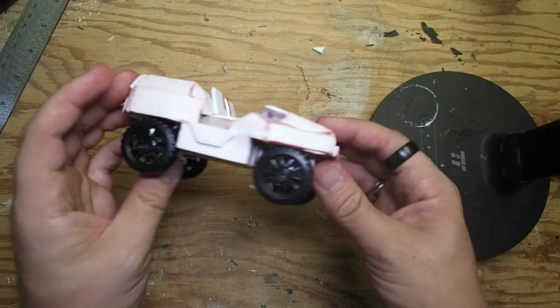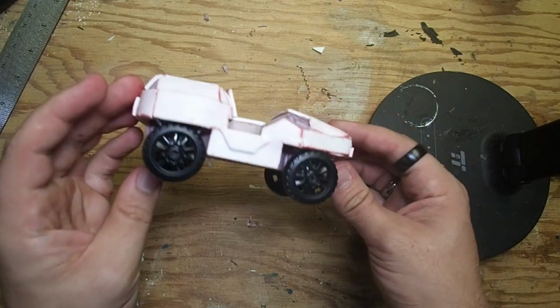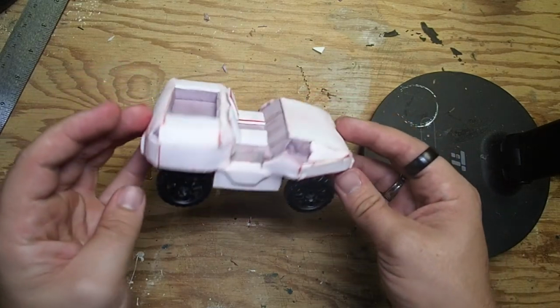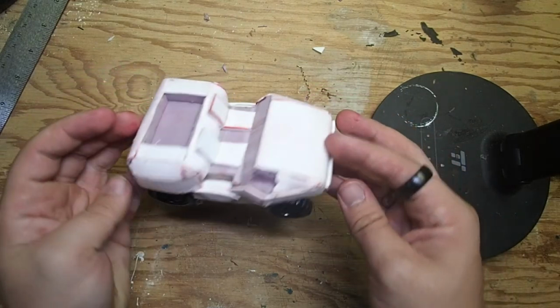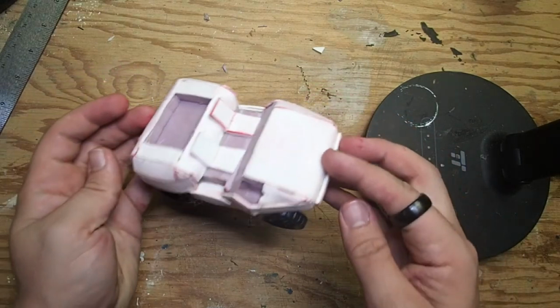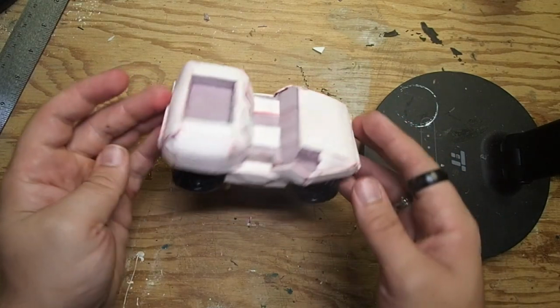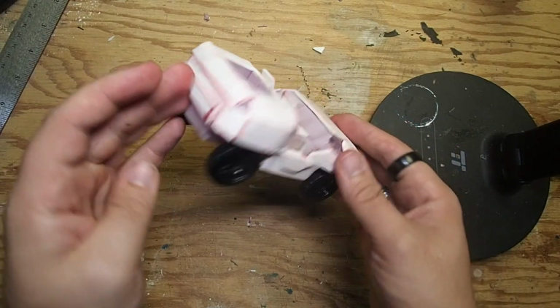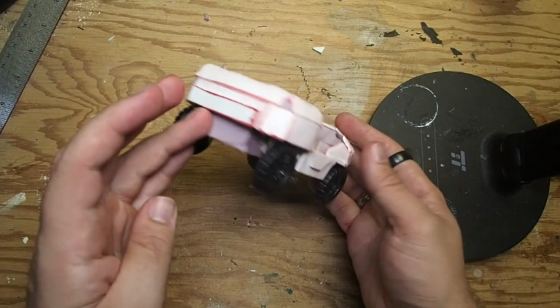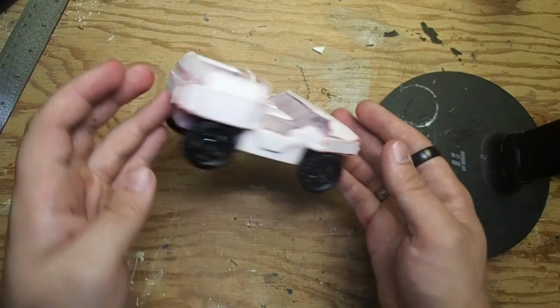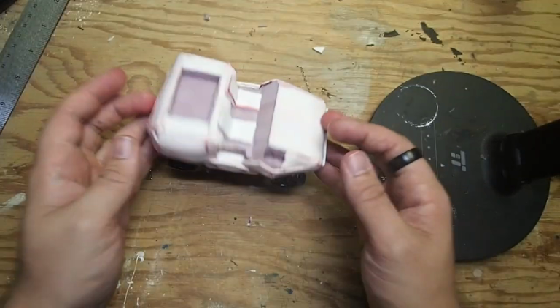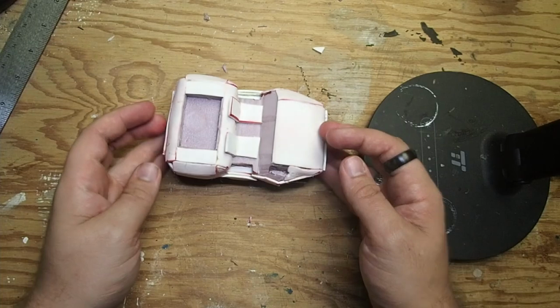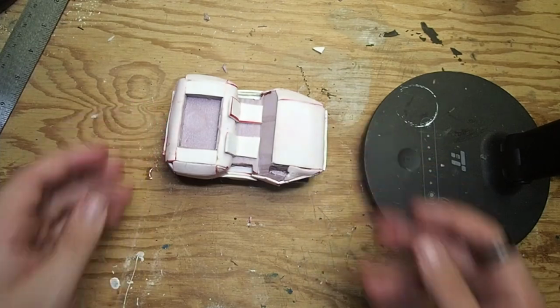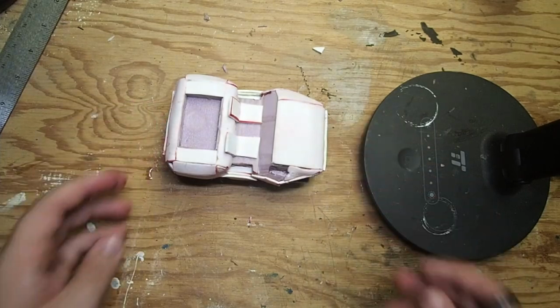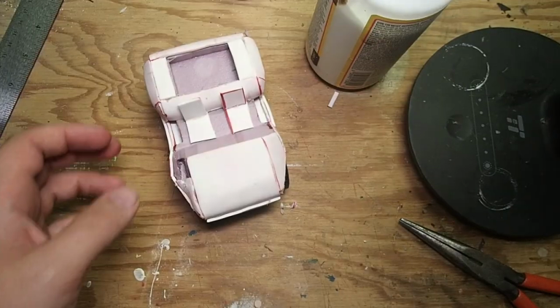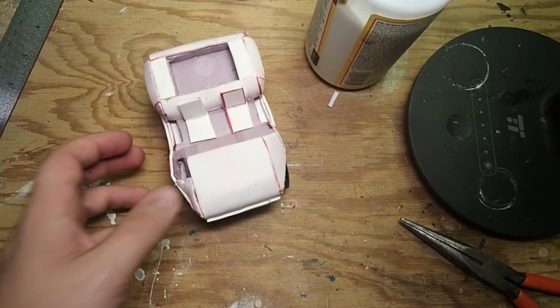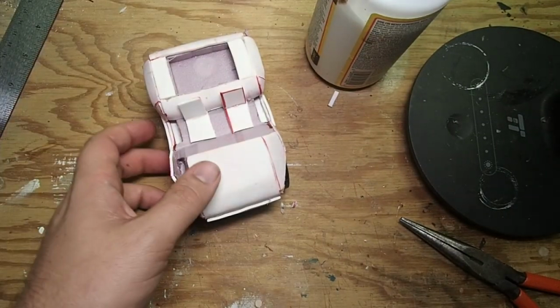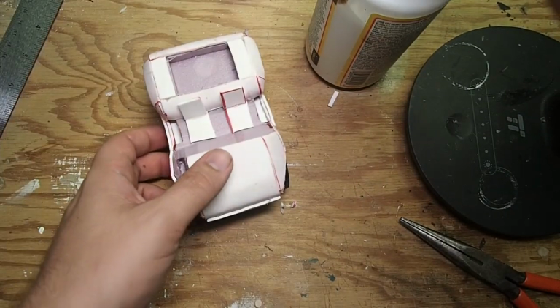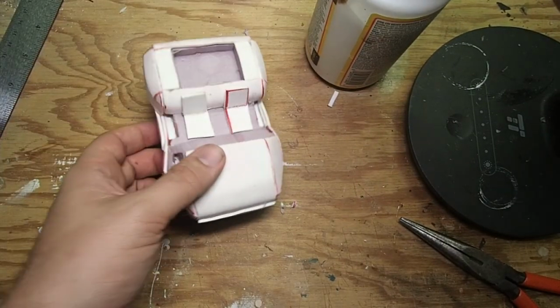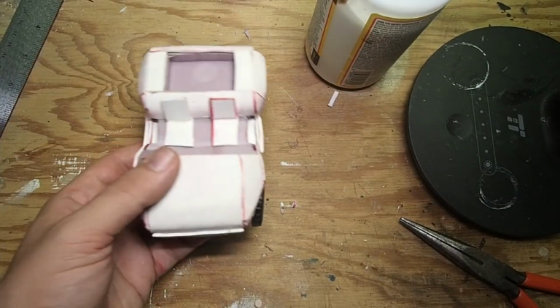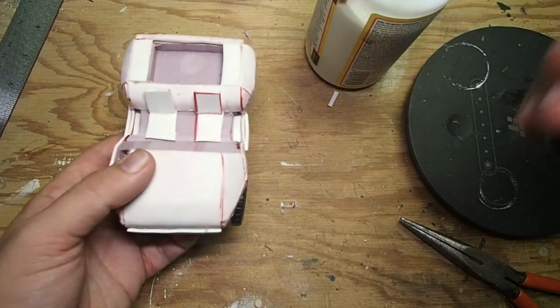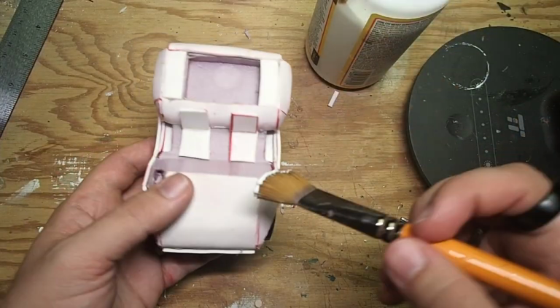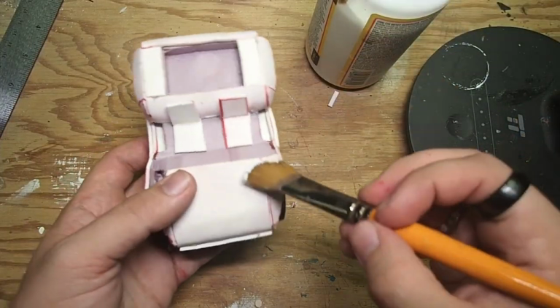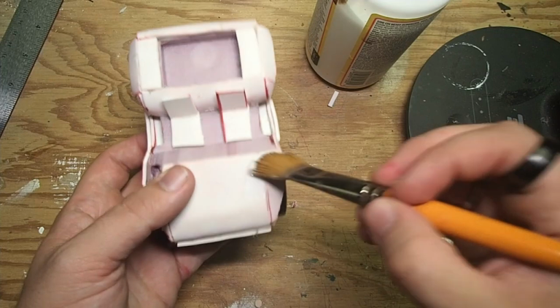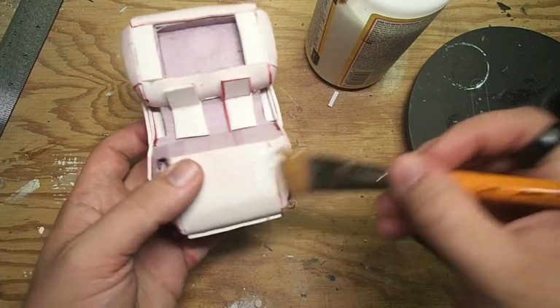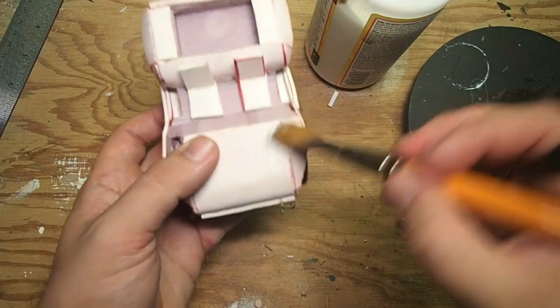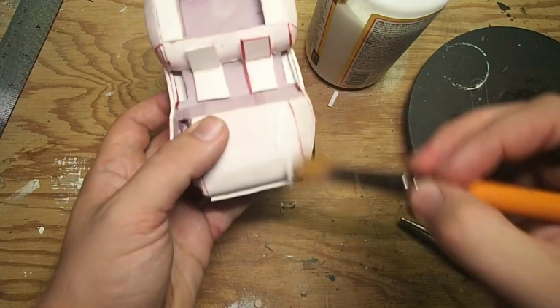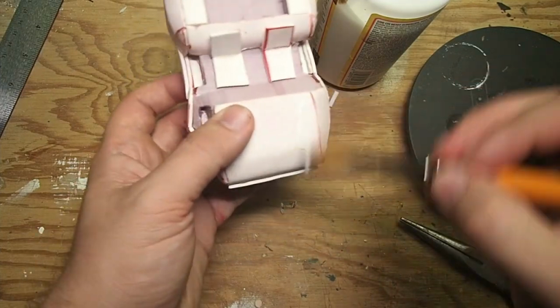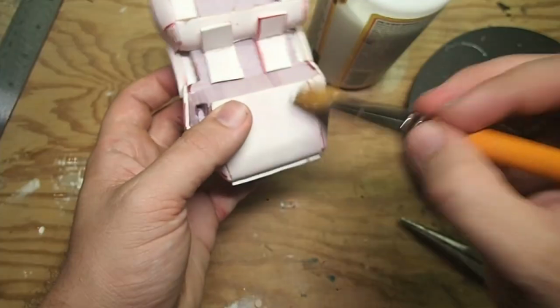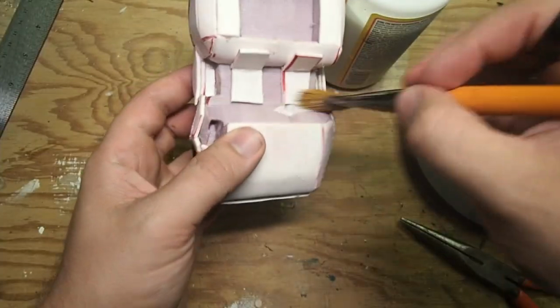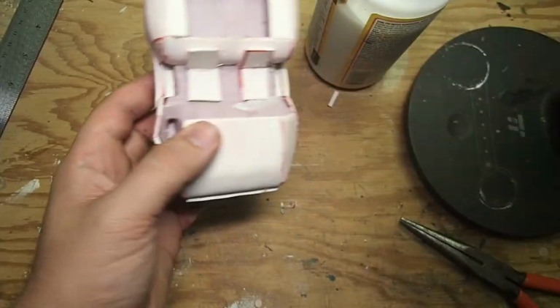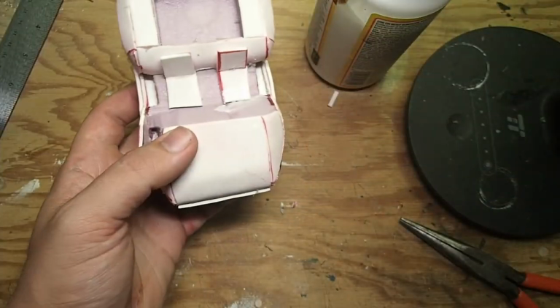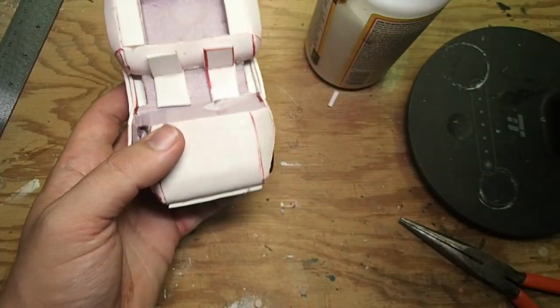I got the wheels off a random toy car that I bought at the Goodwill — gotta get them where you can. The last thing to do was to come in and apply a healthy coat of Mod Podge to every piece of foam on the model so that we can get it ready for priming.